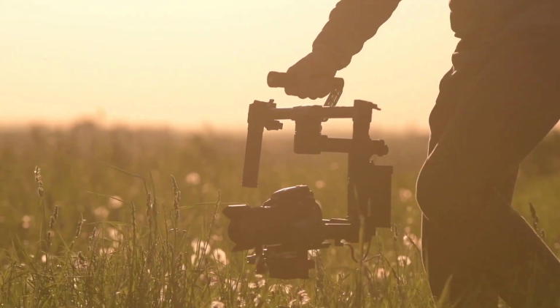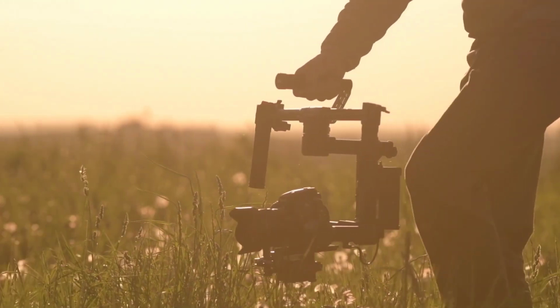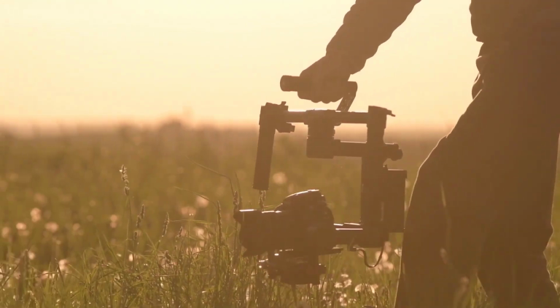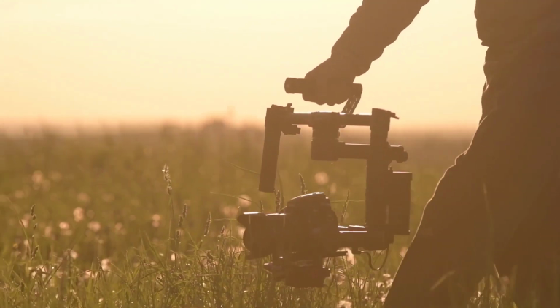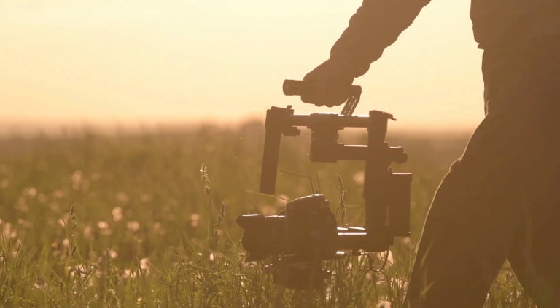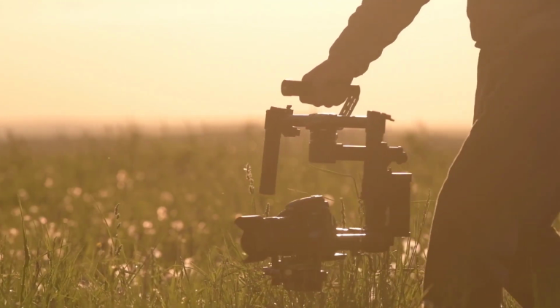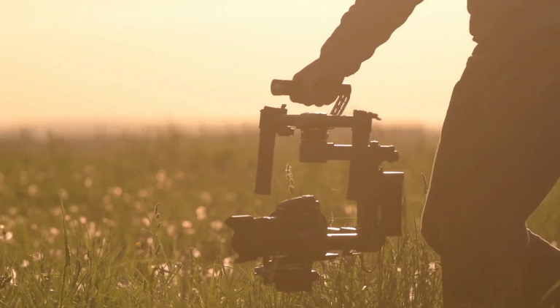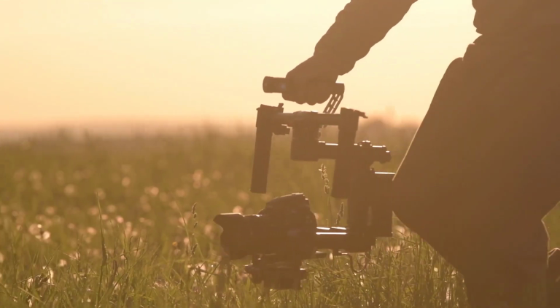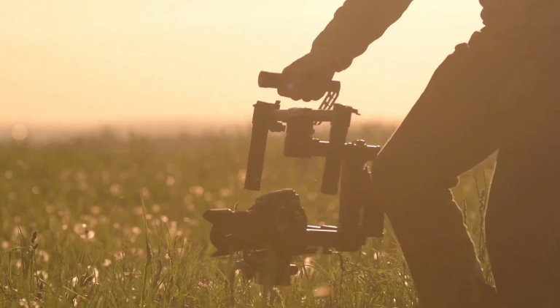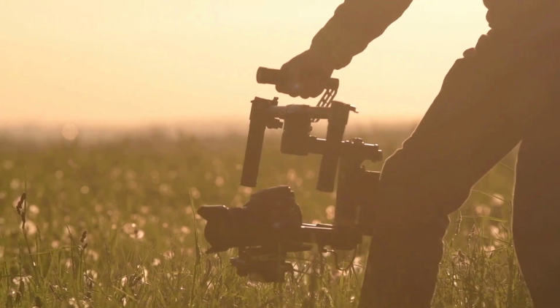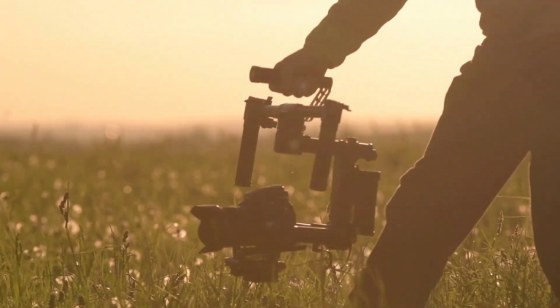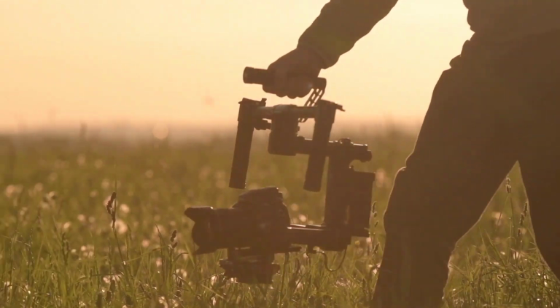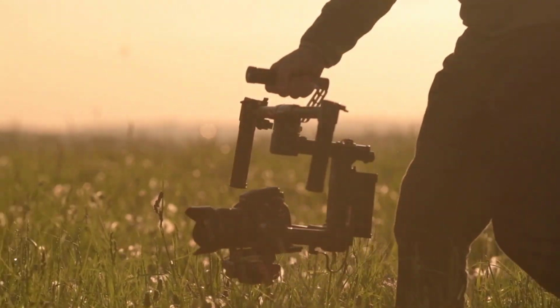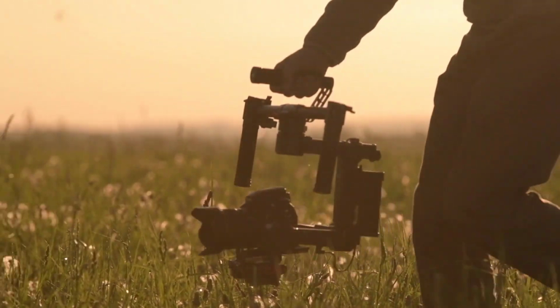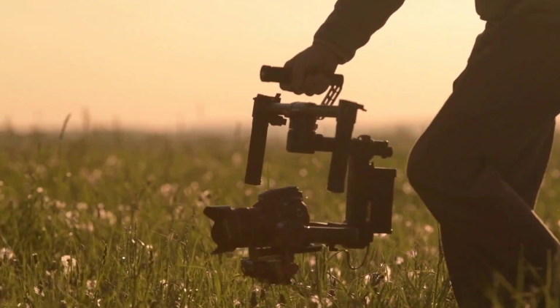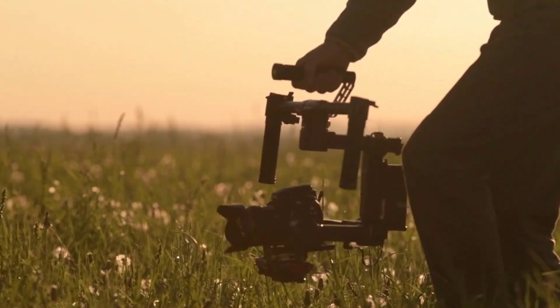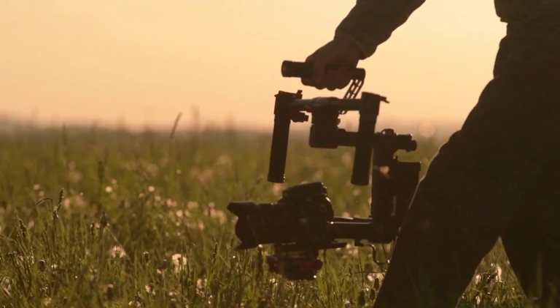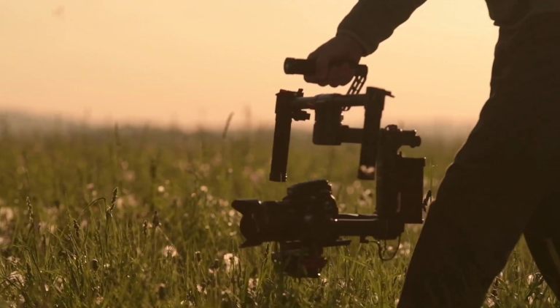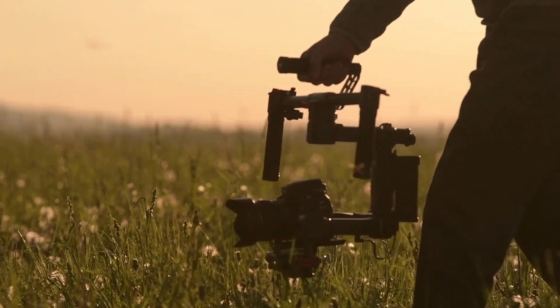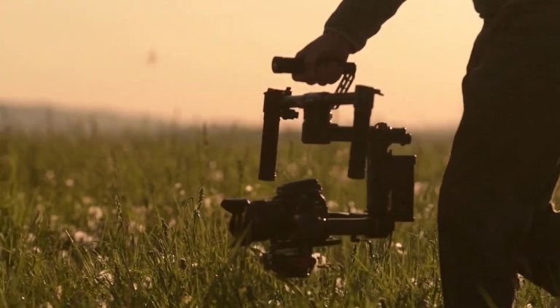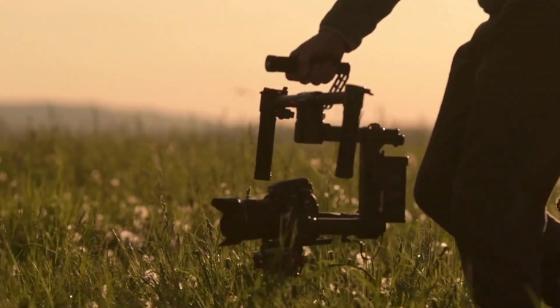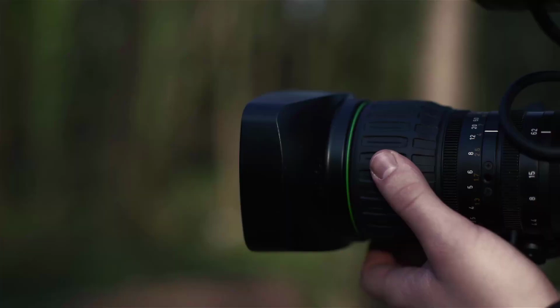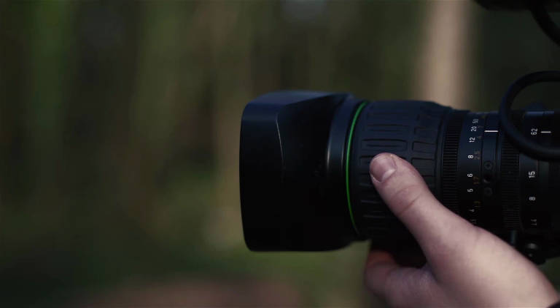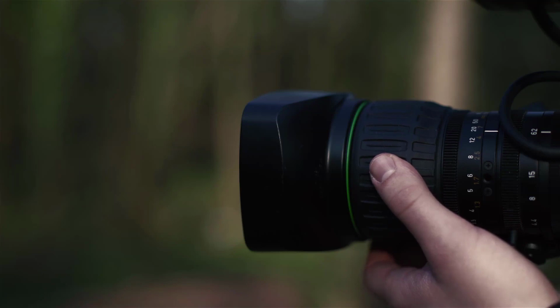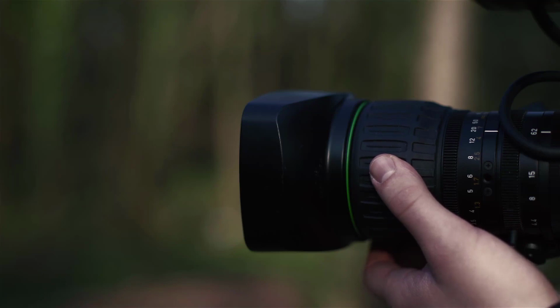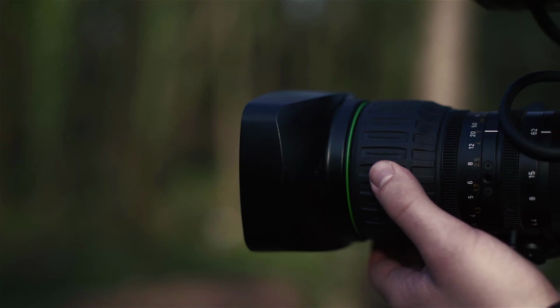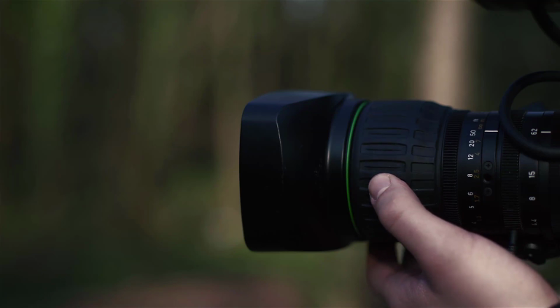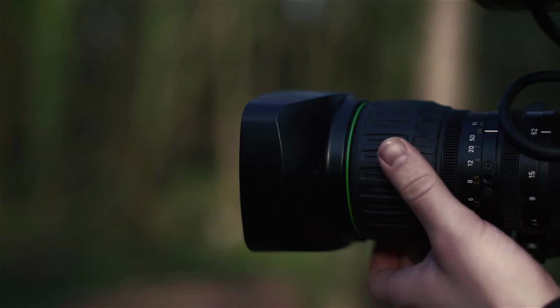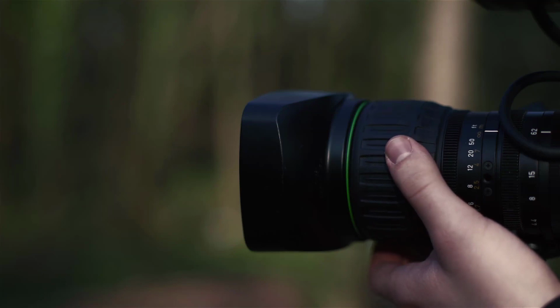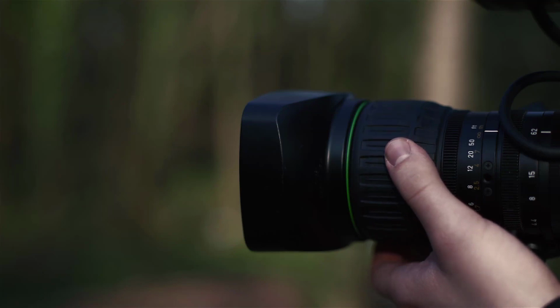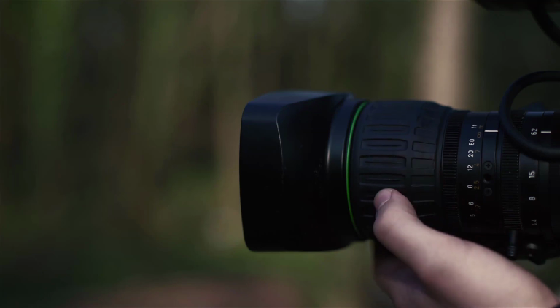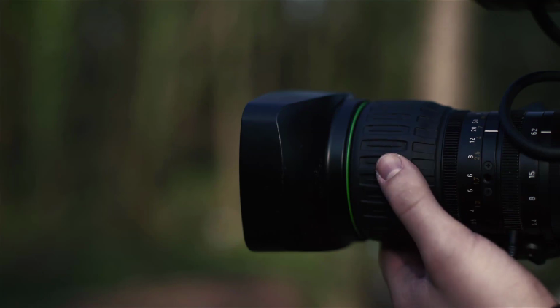Due to its specifications, this camera is not recommended for other genres of photography — it can be the best camera for capturing stars. But if you're looking for a more versatile gadget, this might not be the one.